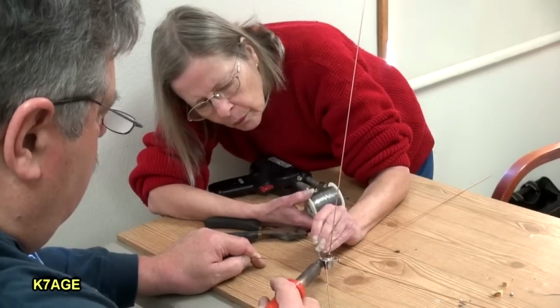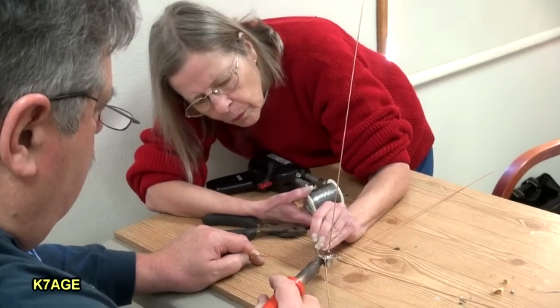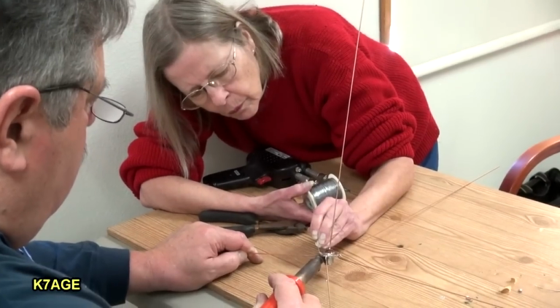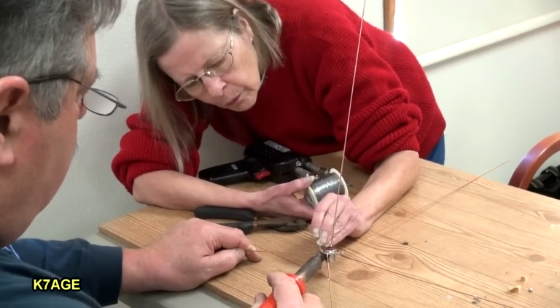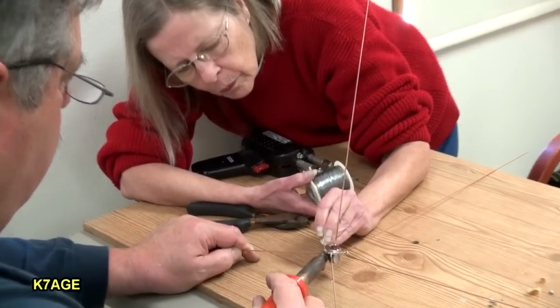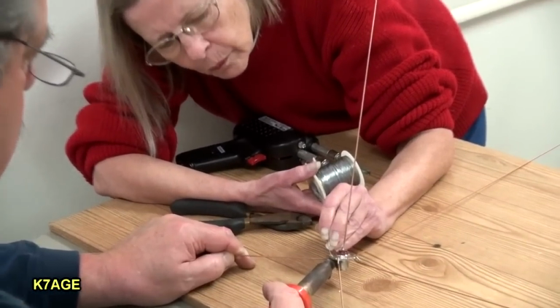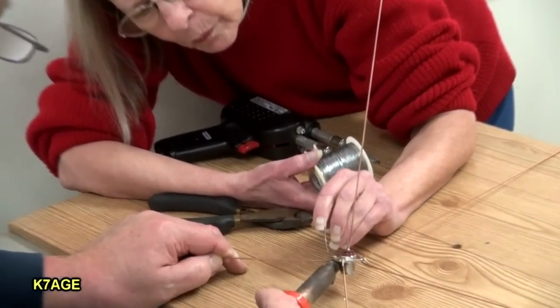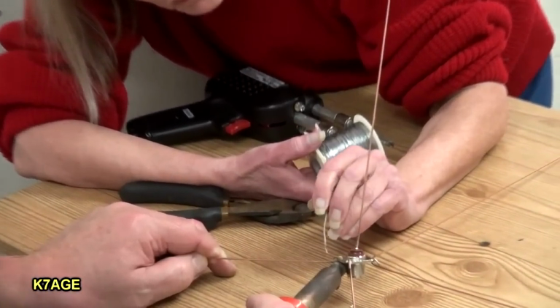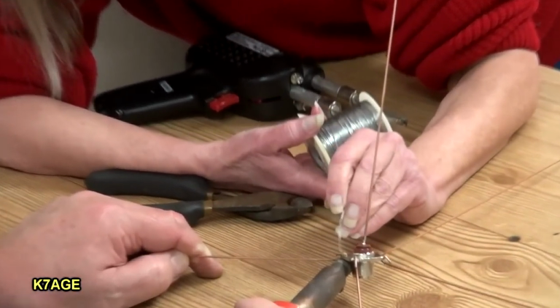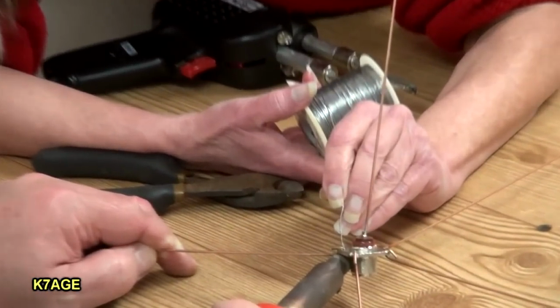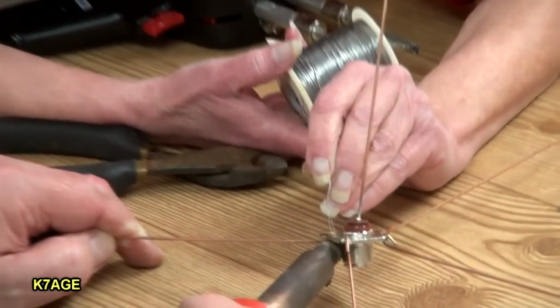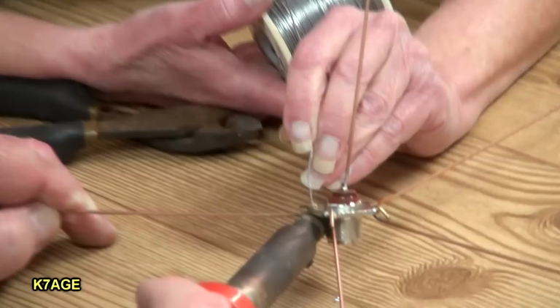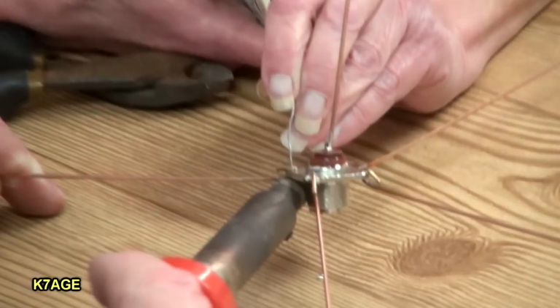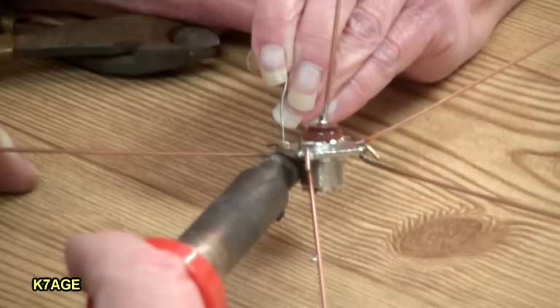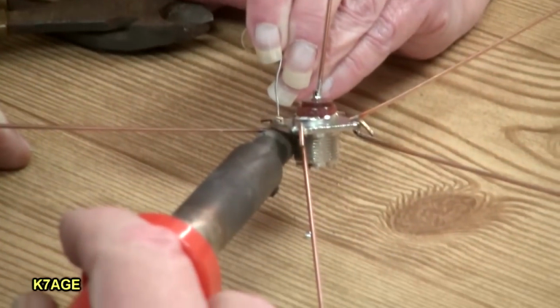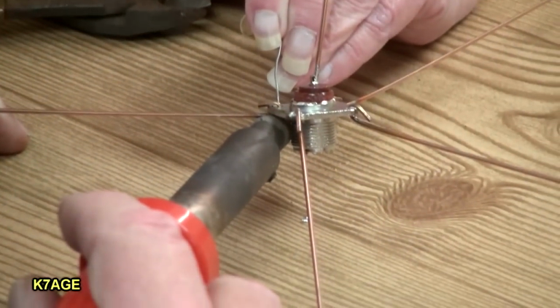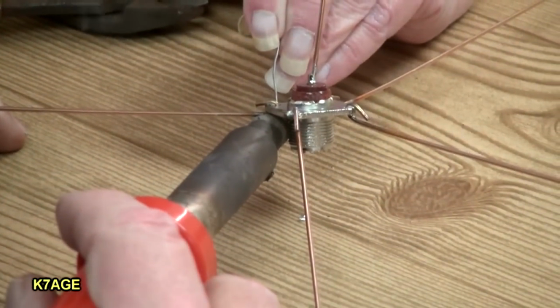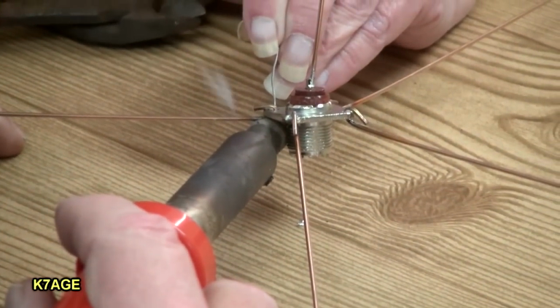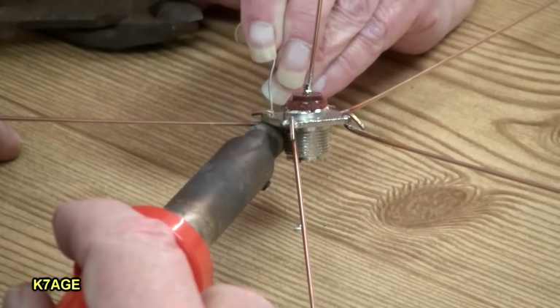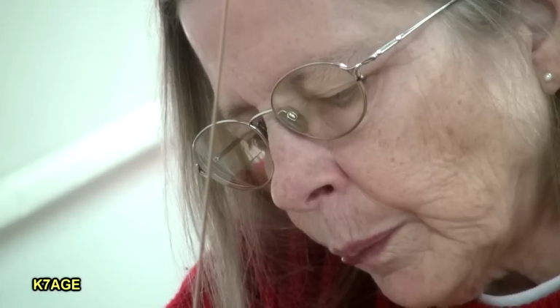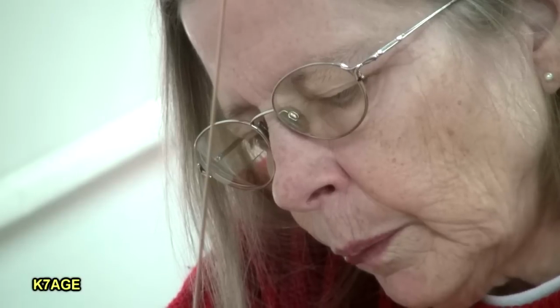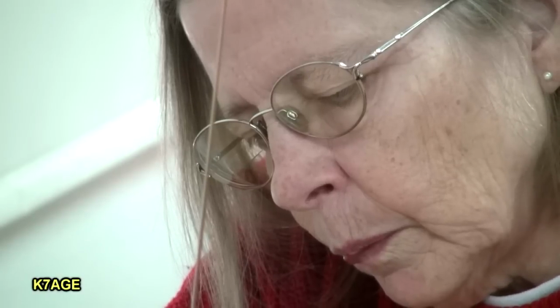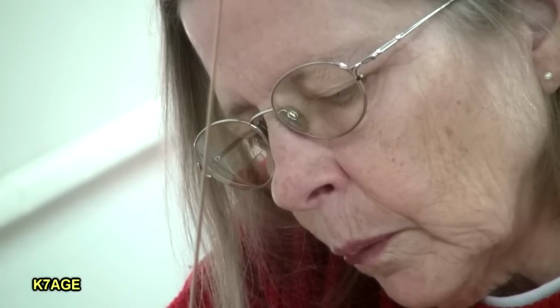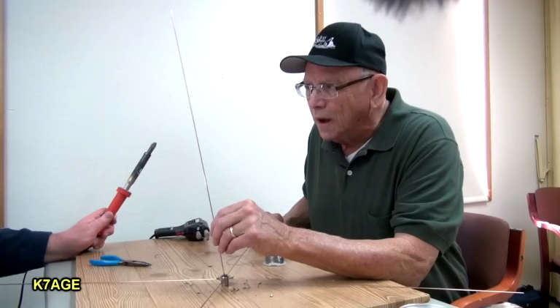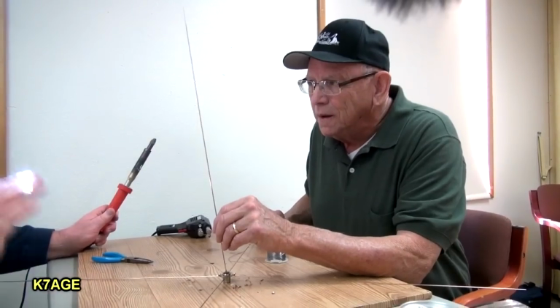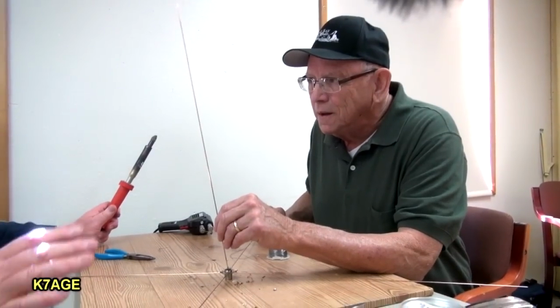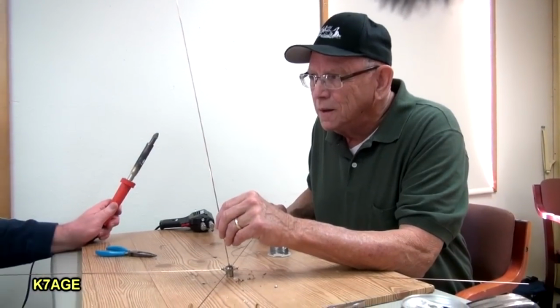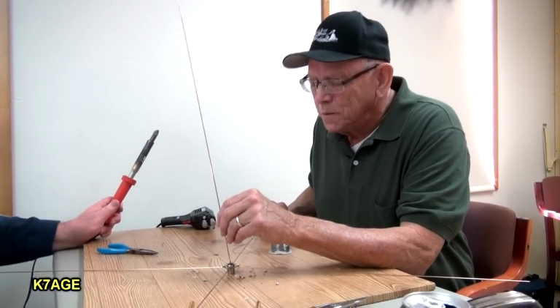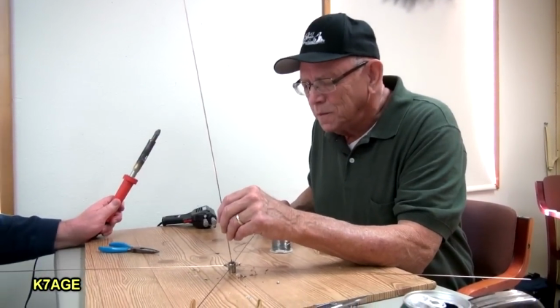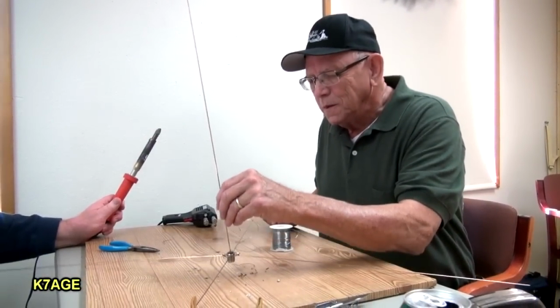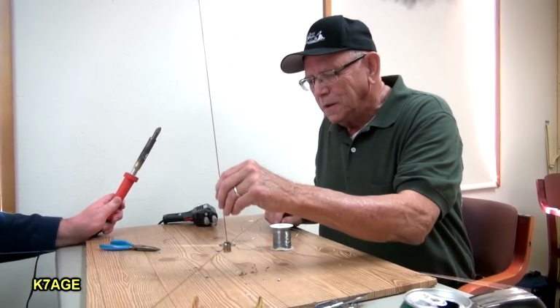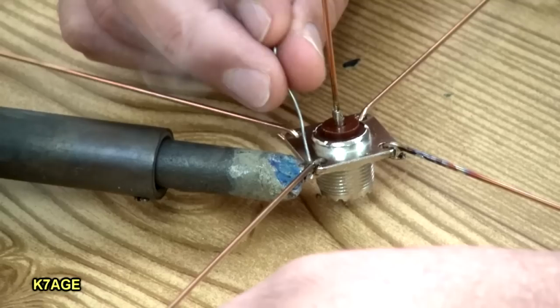This is the first time a lot of these people have built something or soldered, so it was a lot of hands-on, and I think we built about eight or ten antennas or something. At least that many. It was rewarding for us, too.